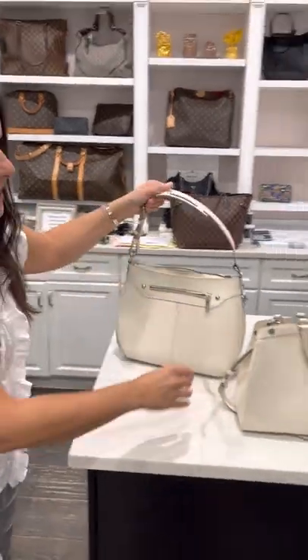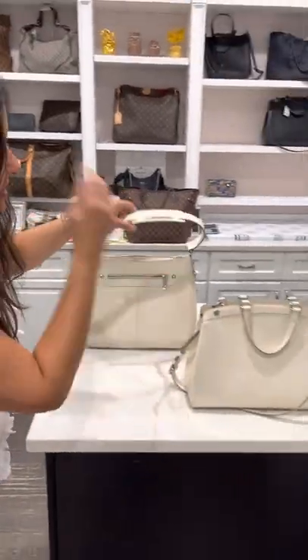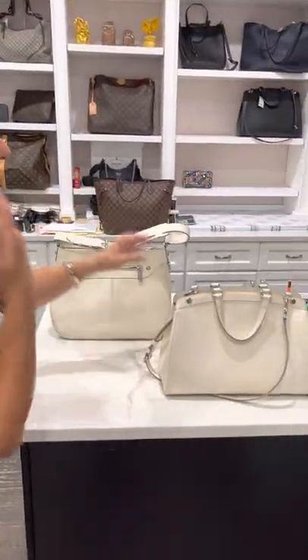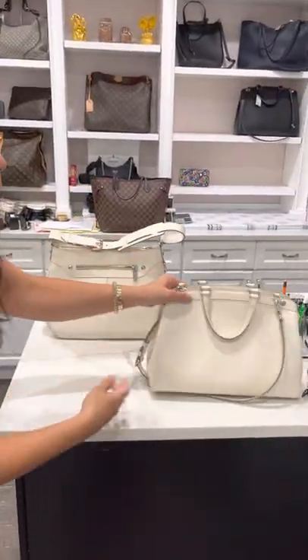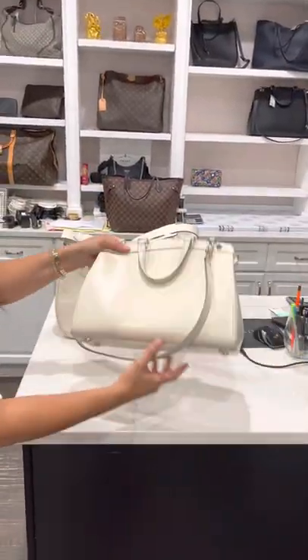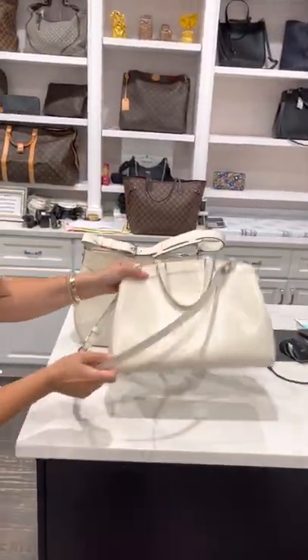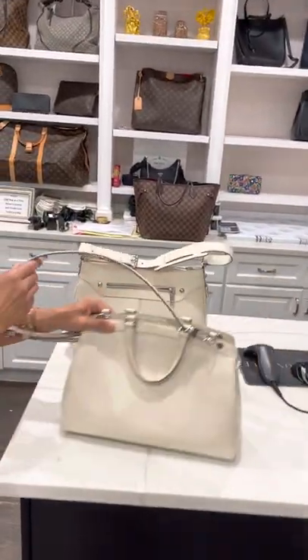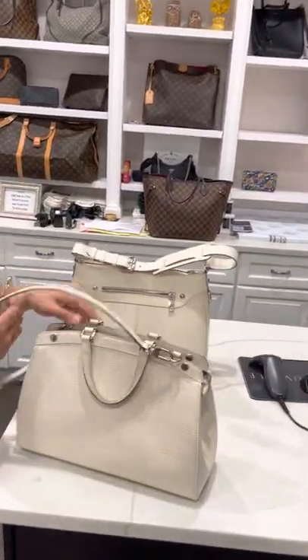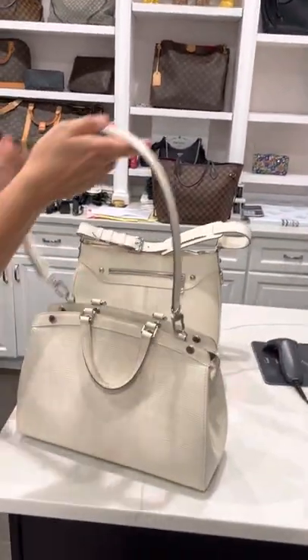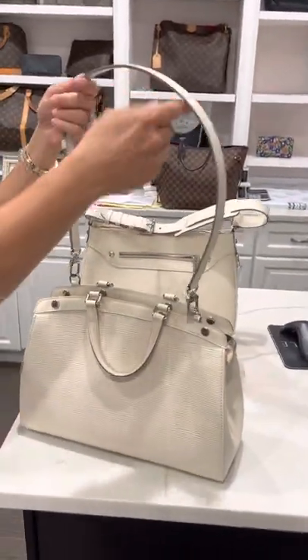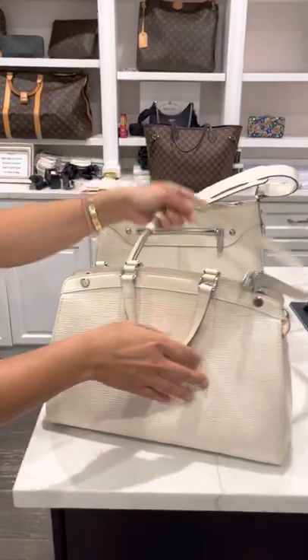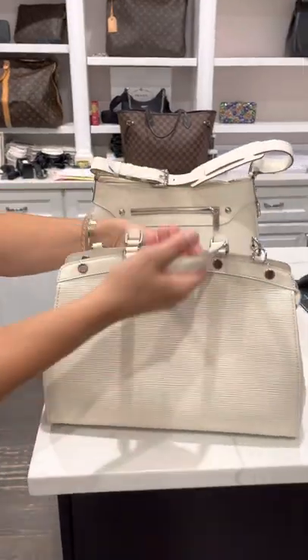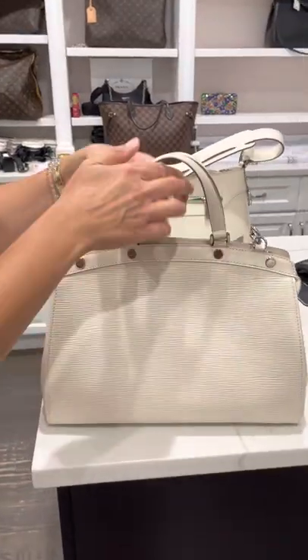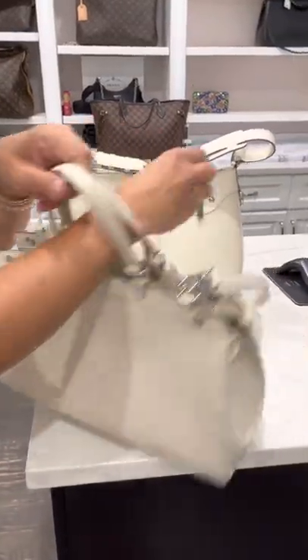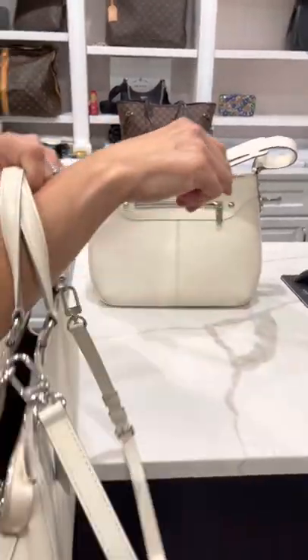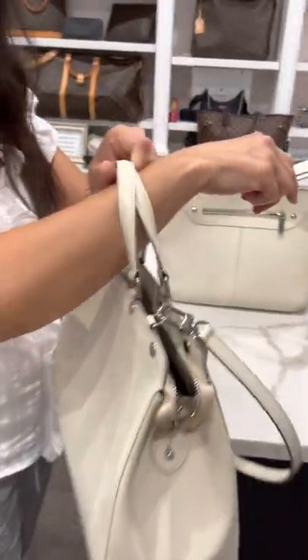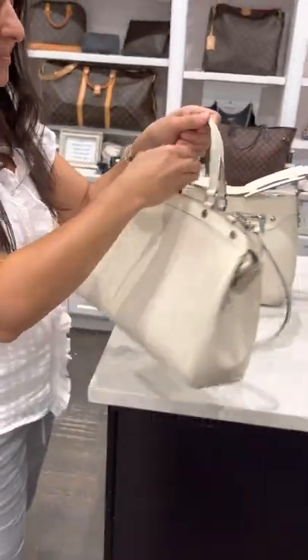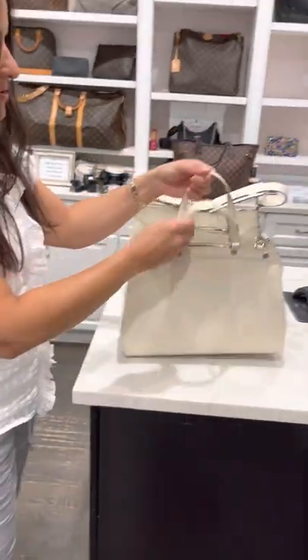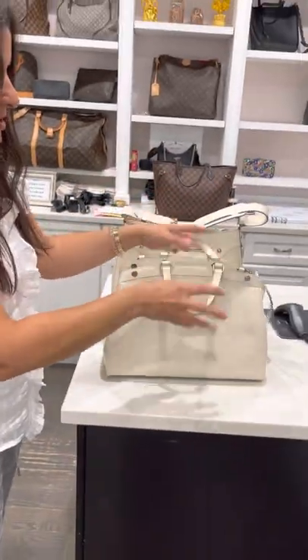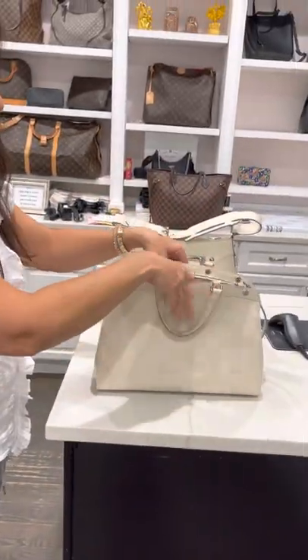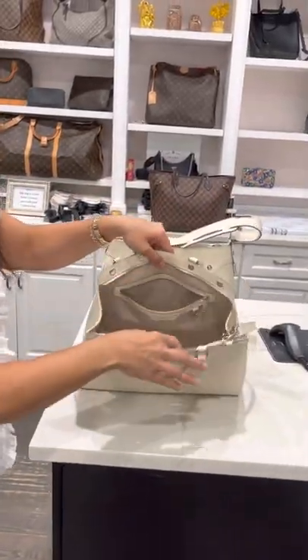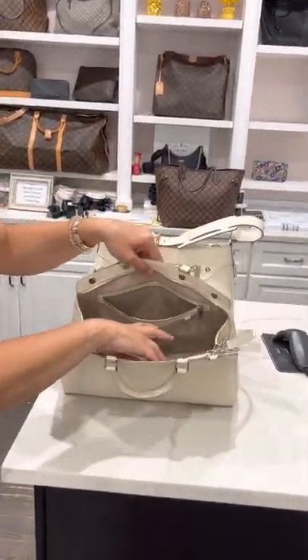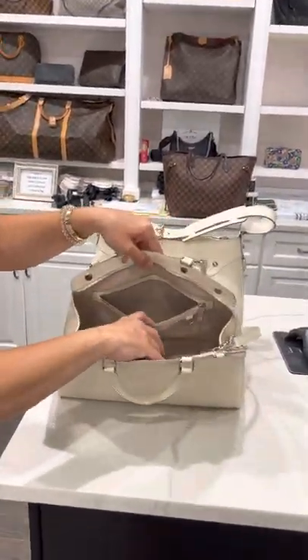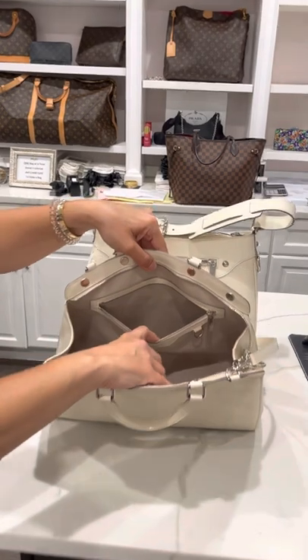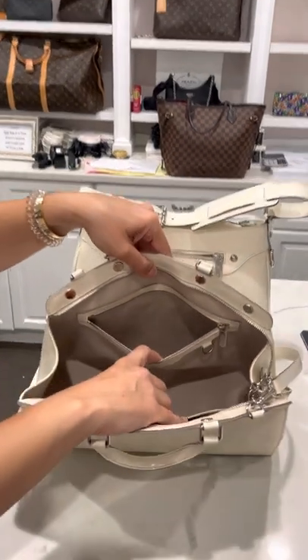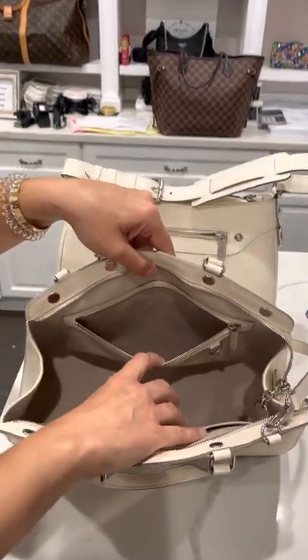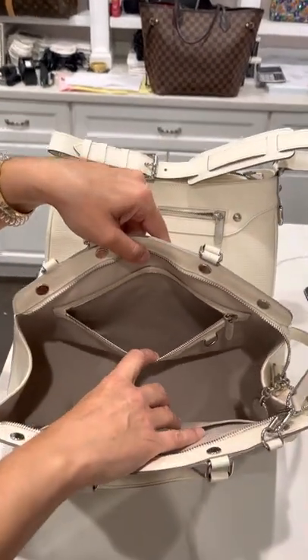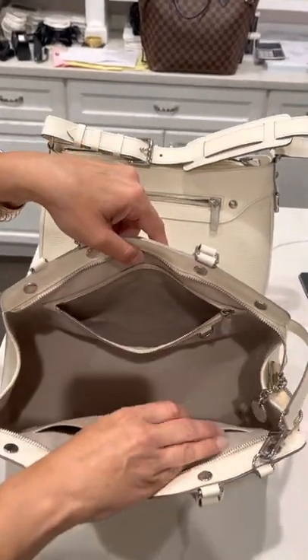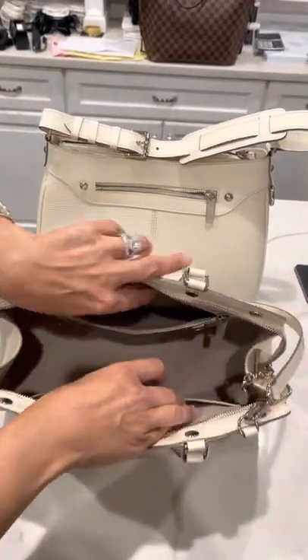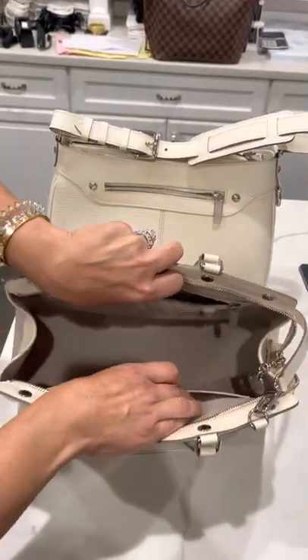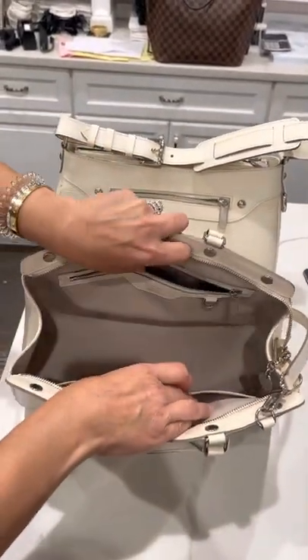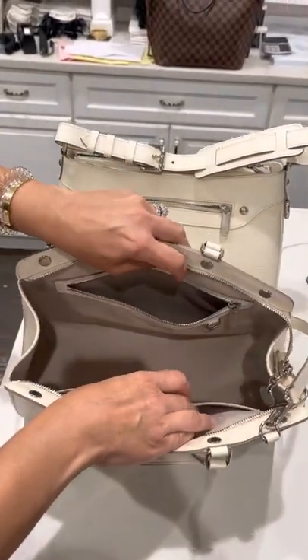Then you're looking at this bag, which is also another good one — a shoulder bag, but you can also put her on your arm, so use her as arm candy. She has her interior zip privacy pocket, and she has two other pockets.